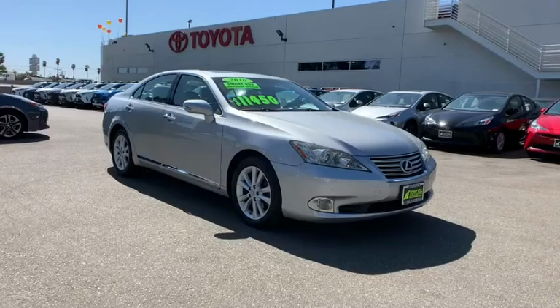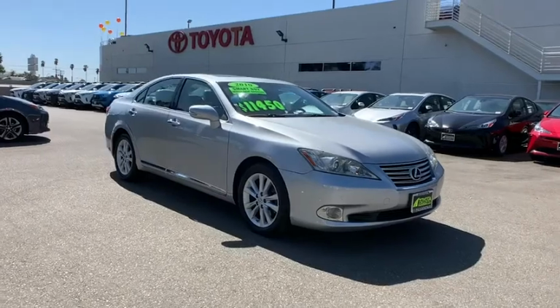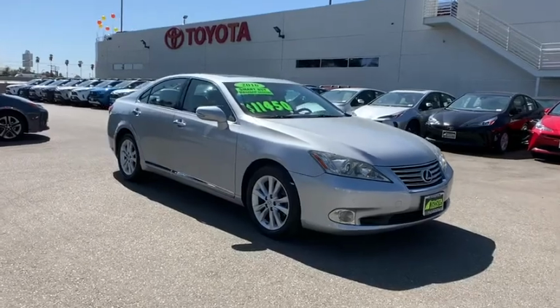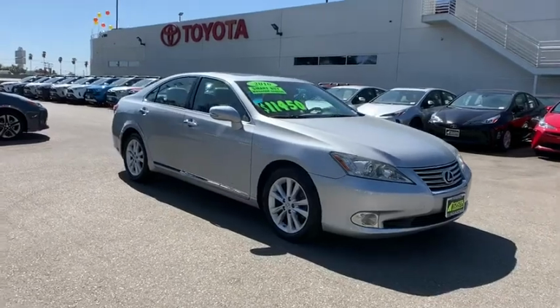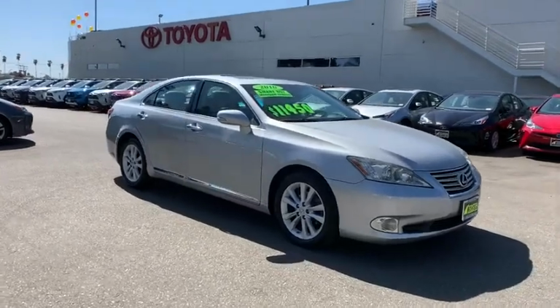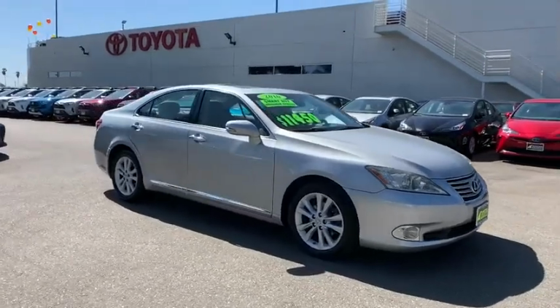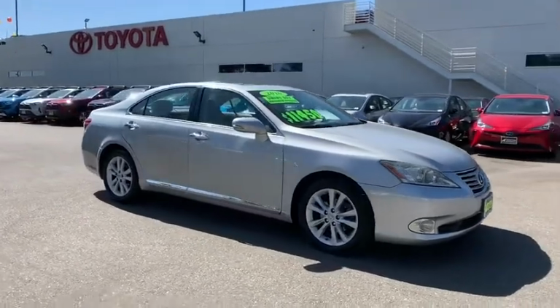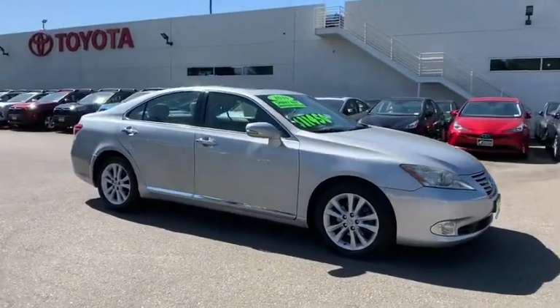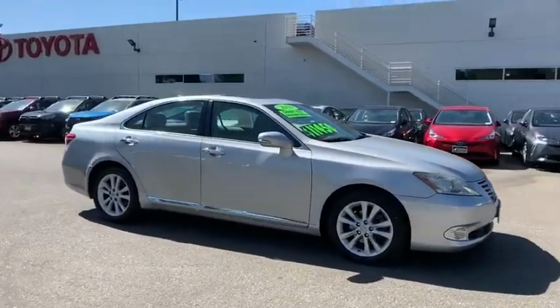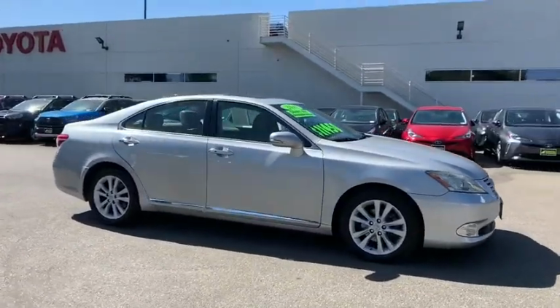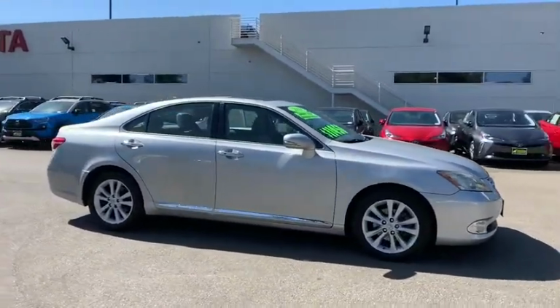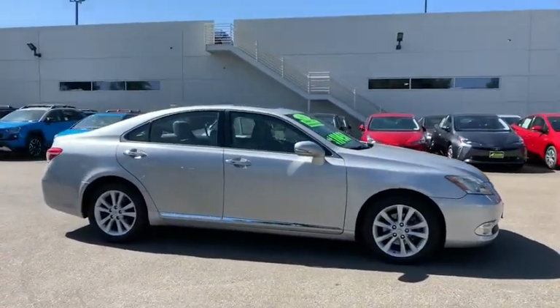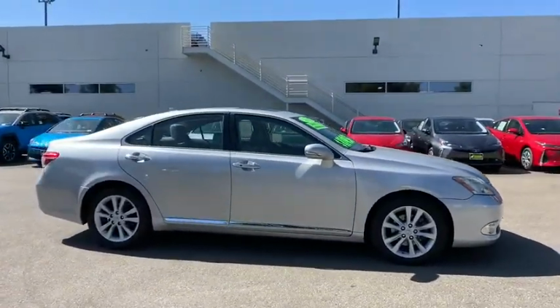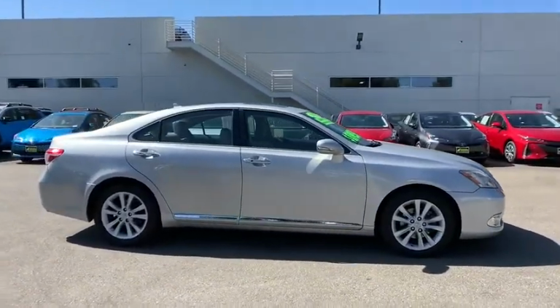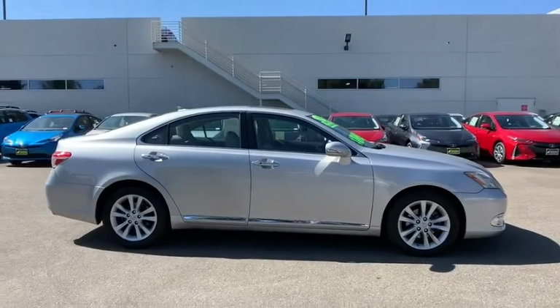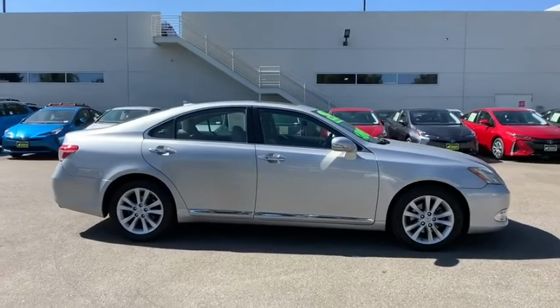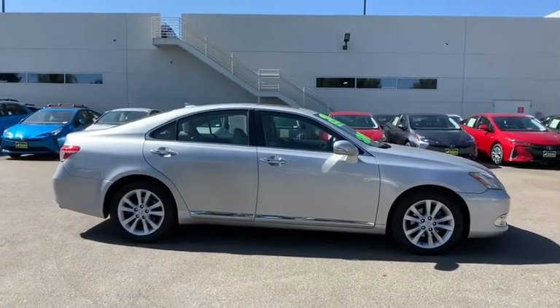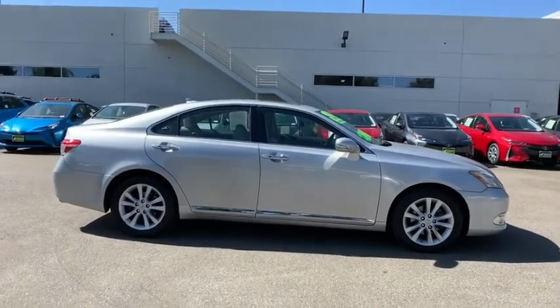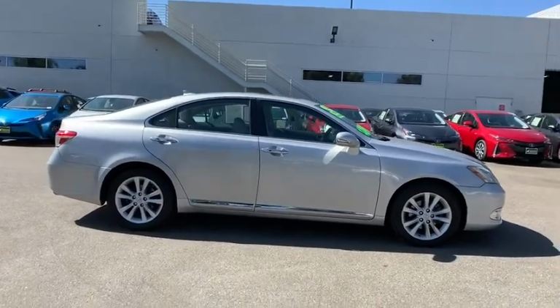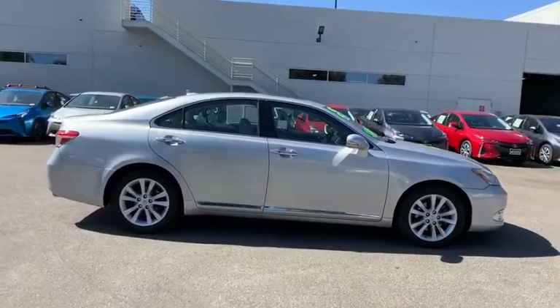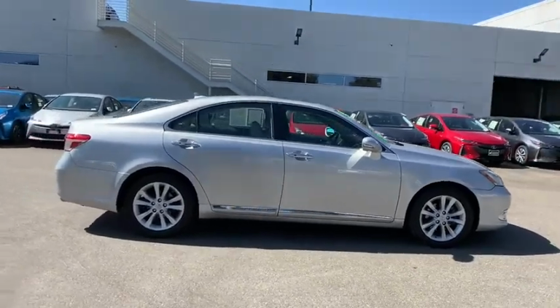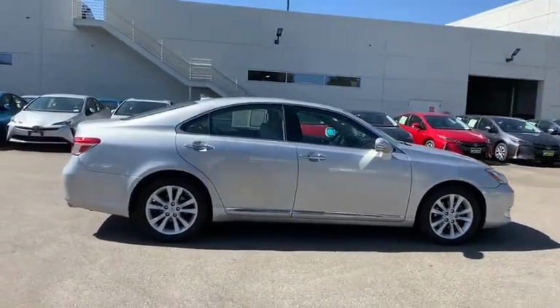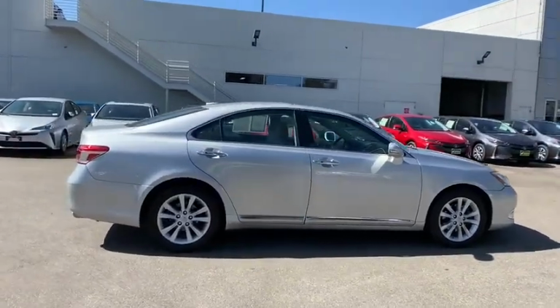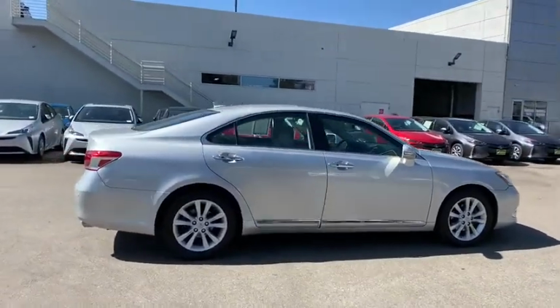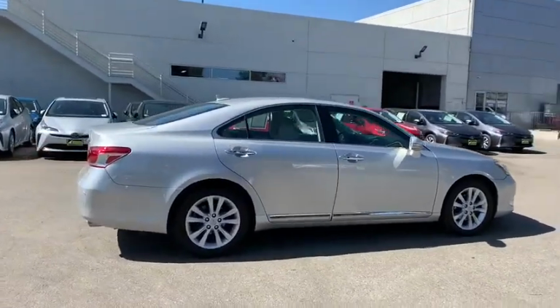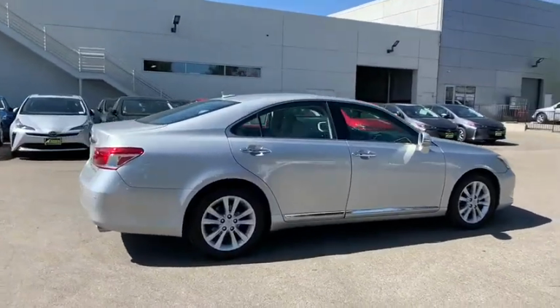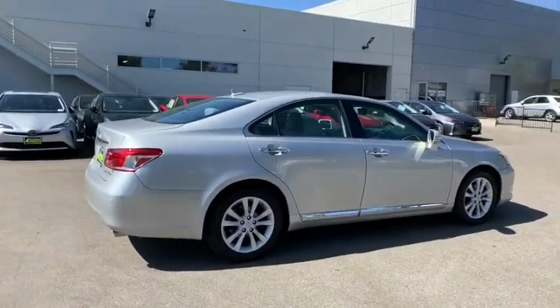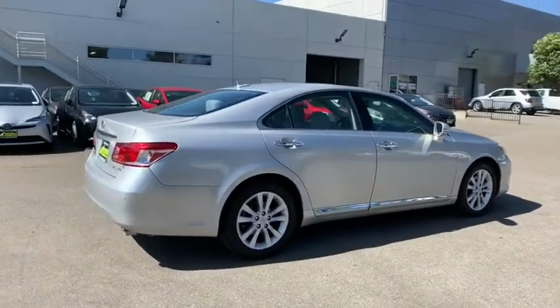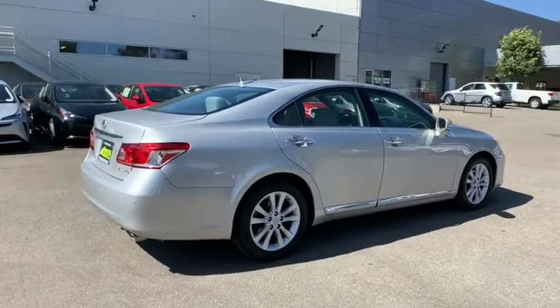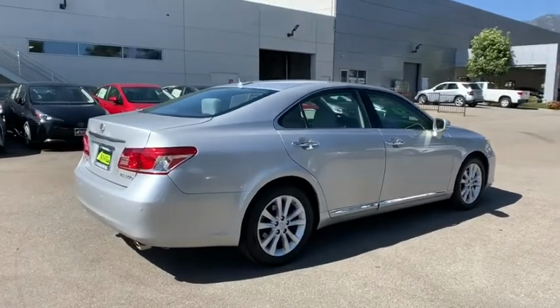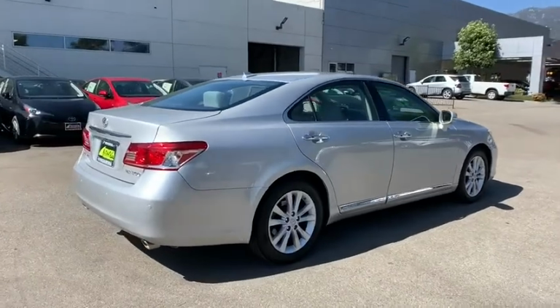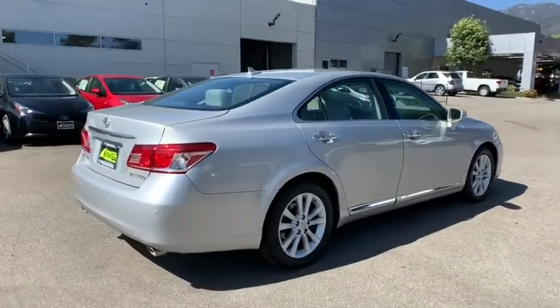We are pleased to show you the 2010 Lexus ES350. The Lexus ES350 is a sophisticated combination of distinctive styling, luxury, and smooth performance.